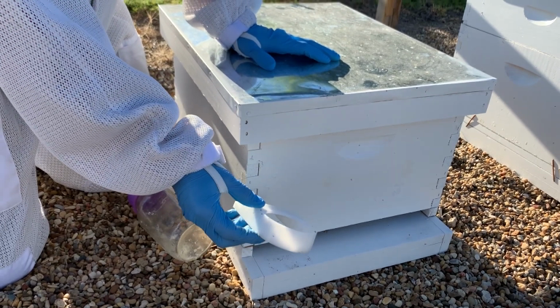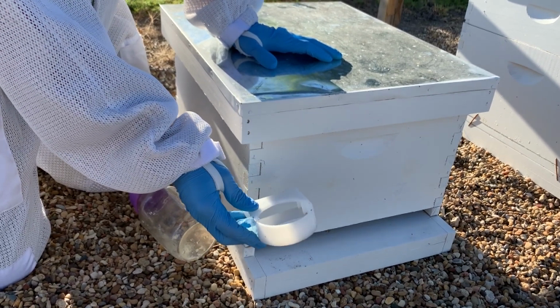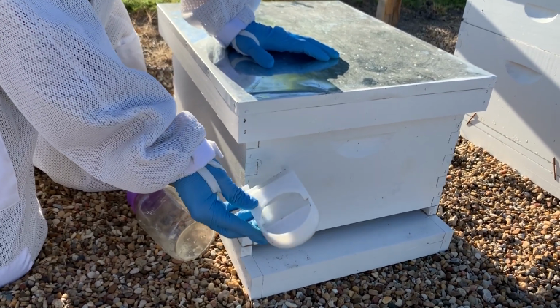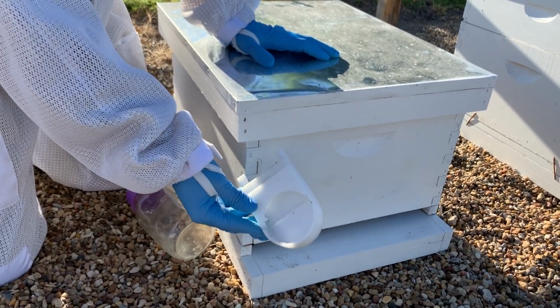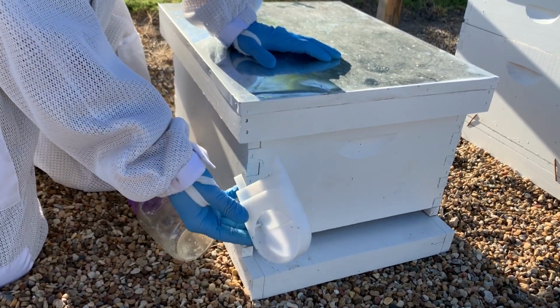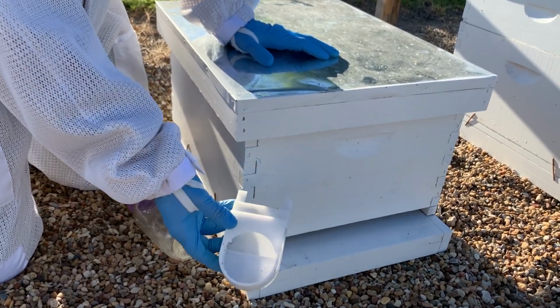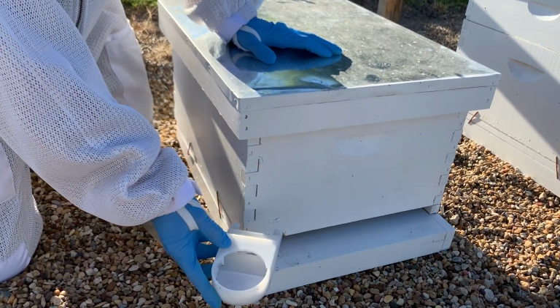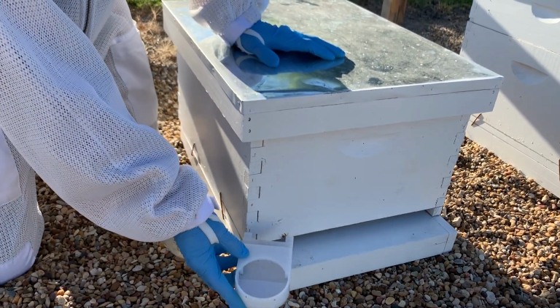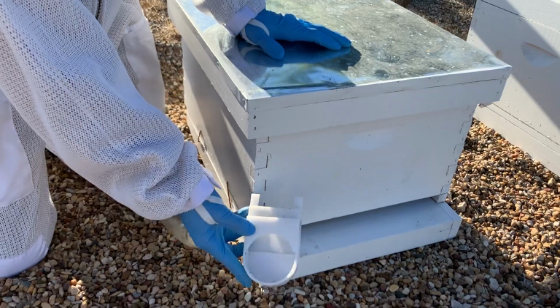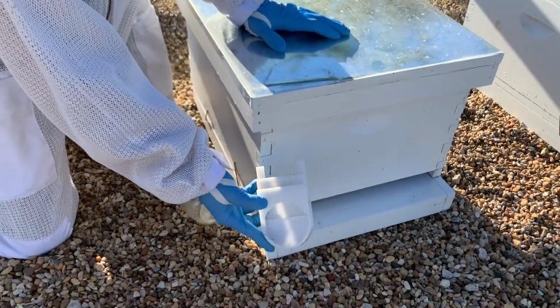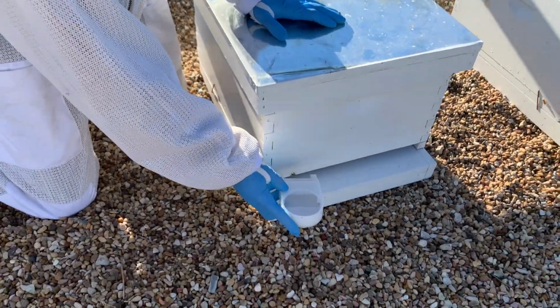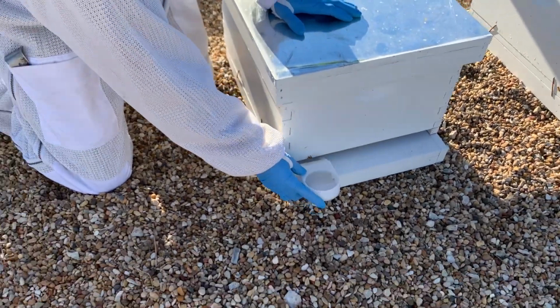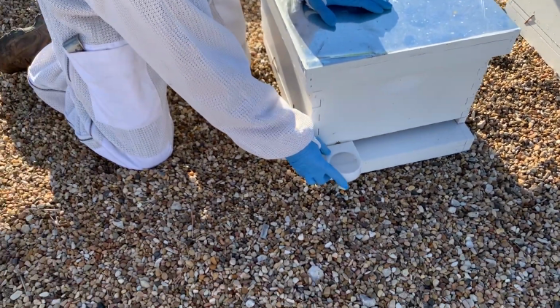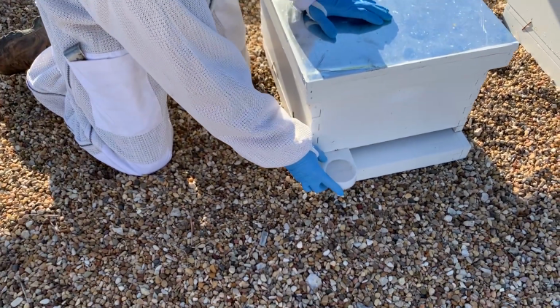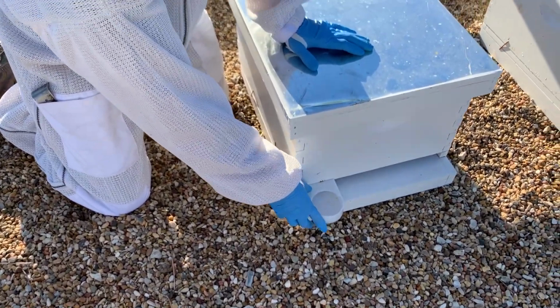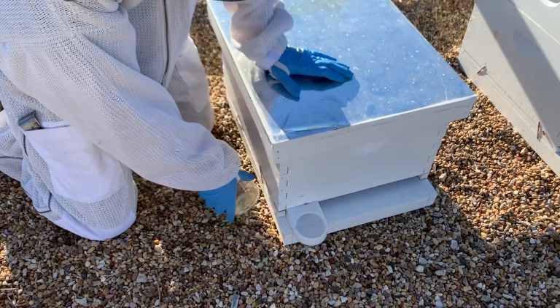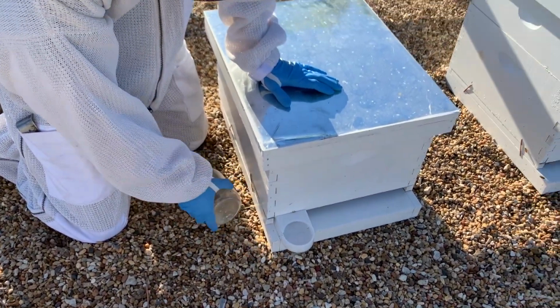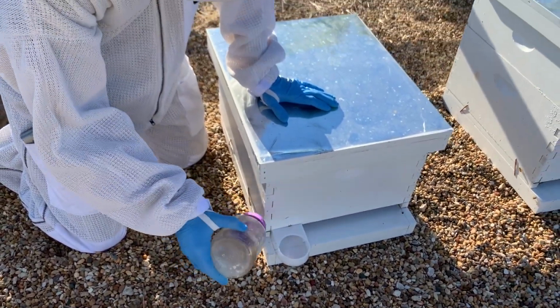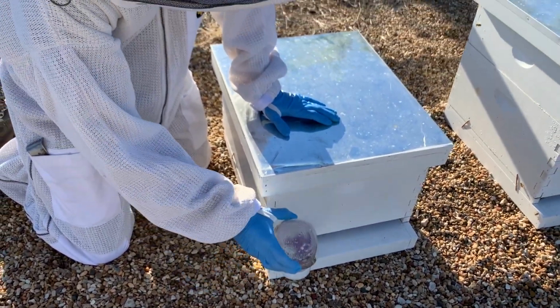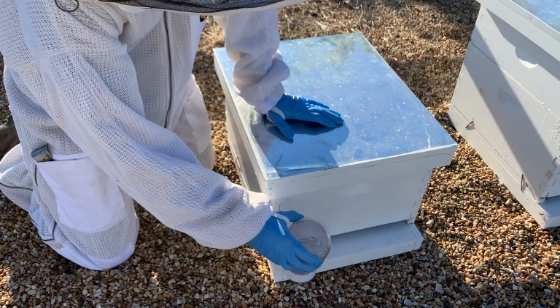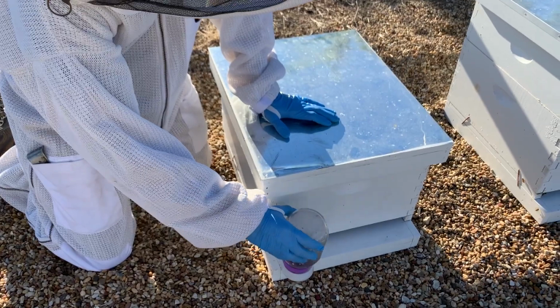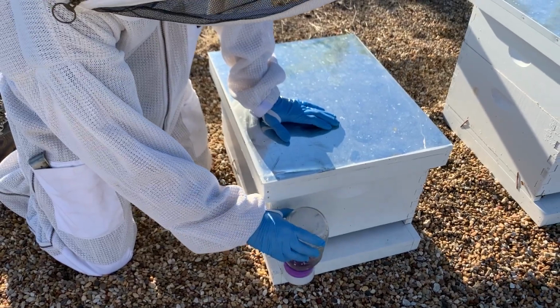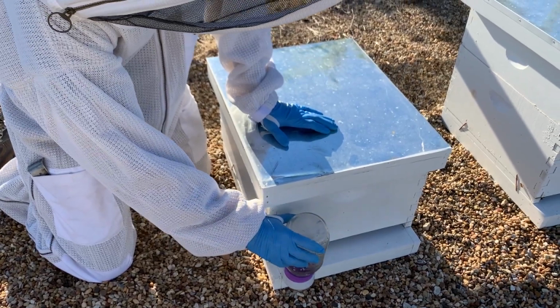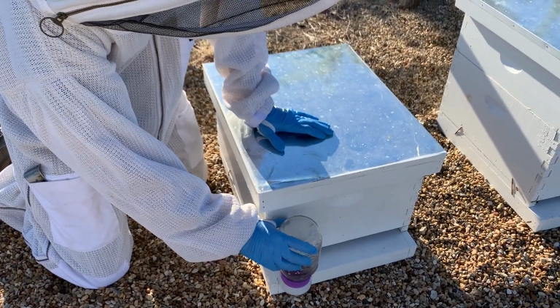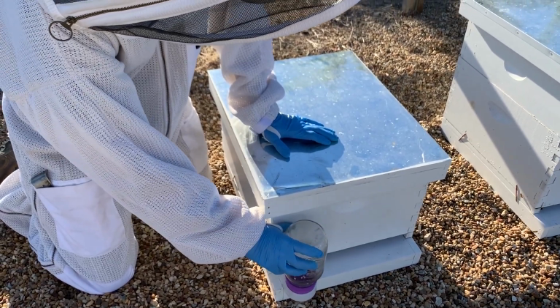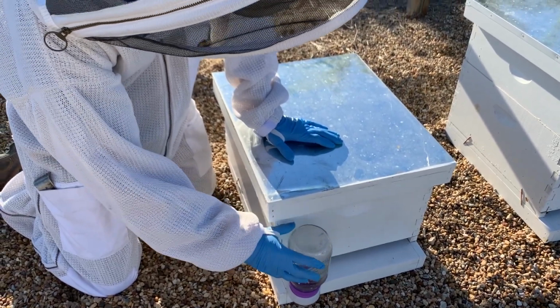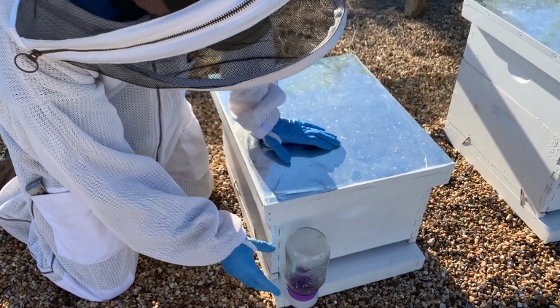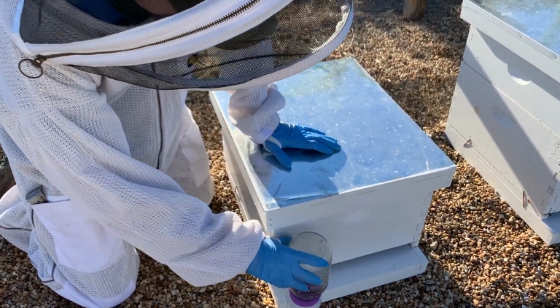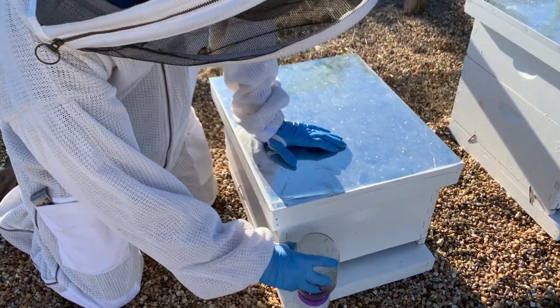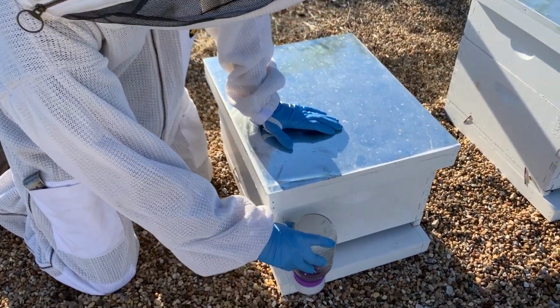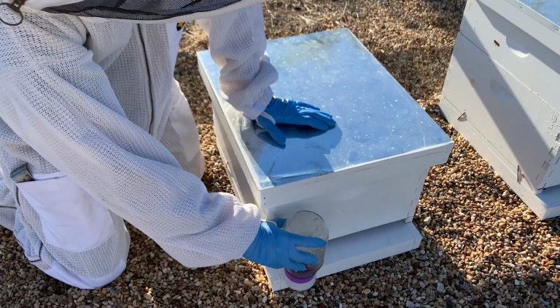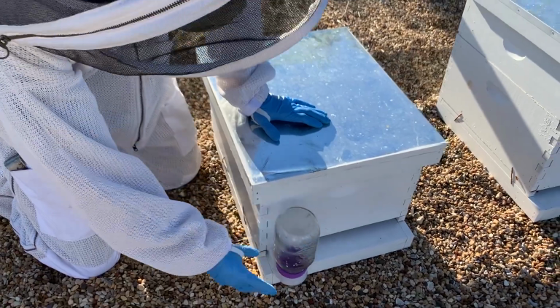If you see hundreds and hundreds of them, then I would recommend switching to an internal feeder. That can be one of the disadvantages of the feeder that fits on the entrance. So if there's an overwhelming number and they're preventing the bees from getting to the syrup, then you can switch to an internal feeder.